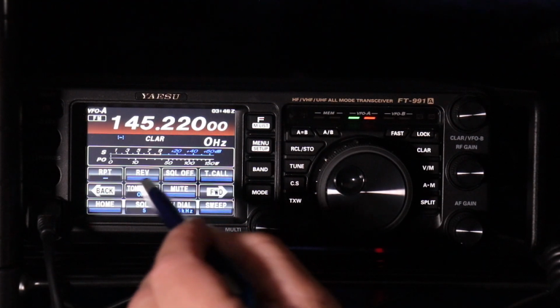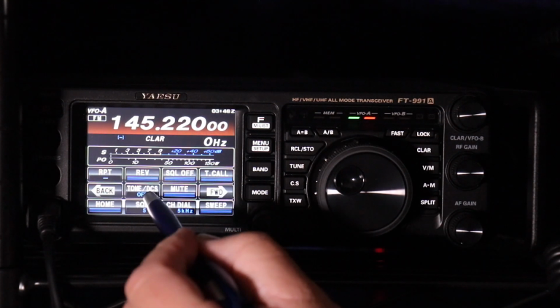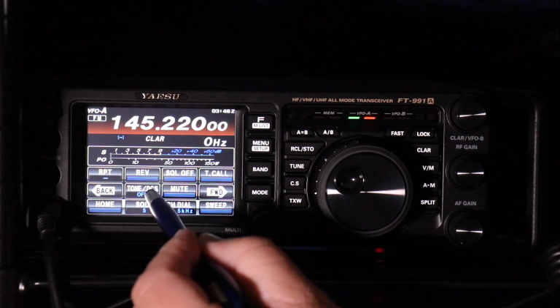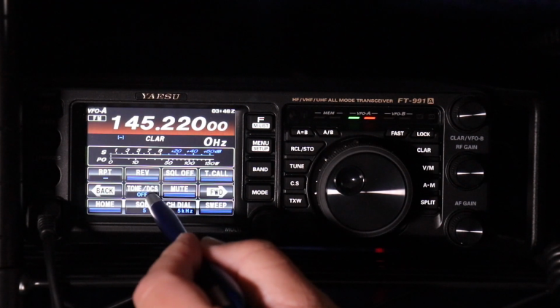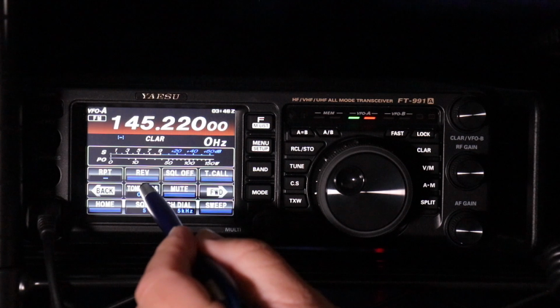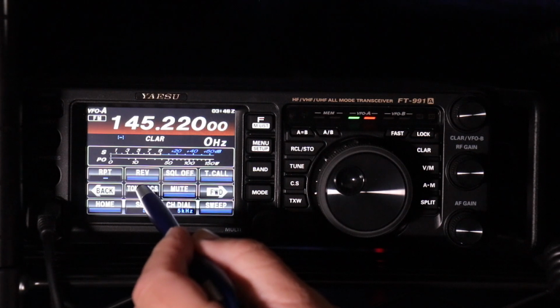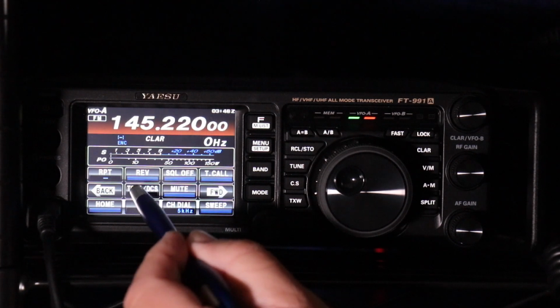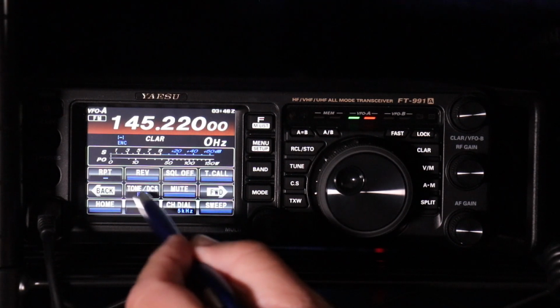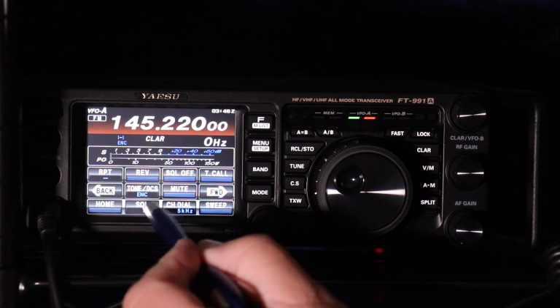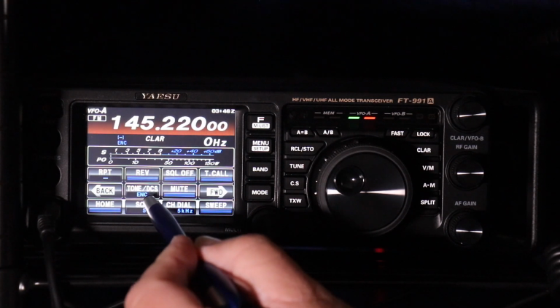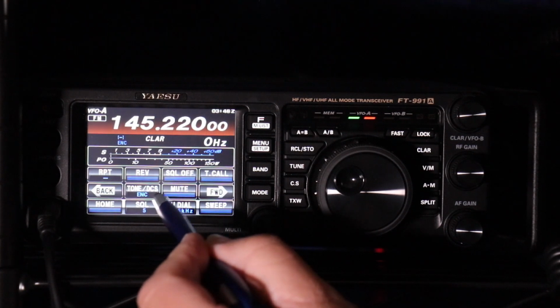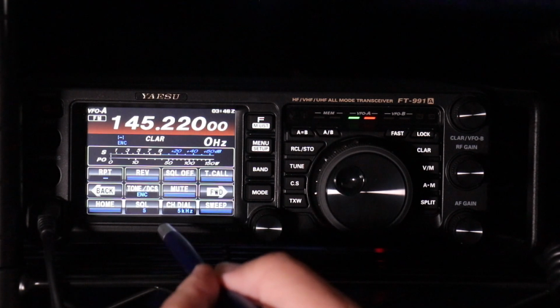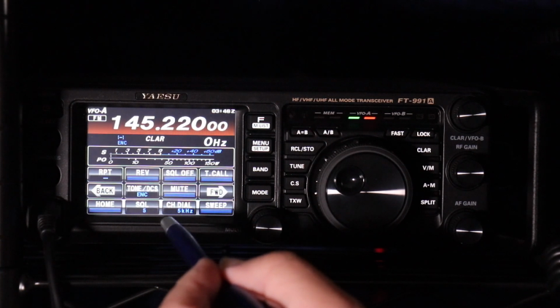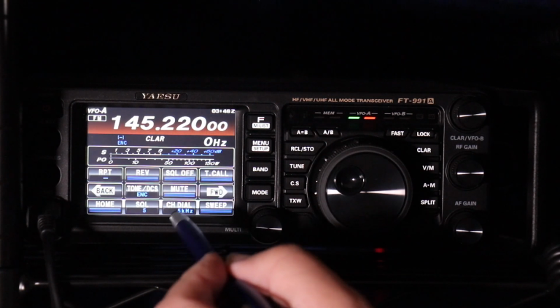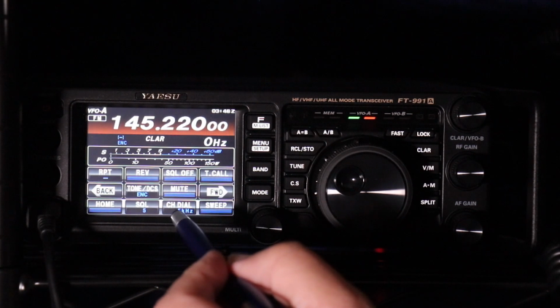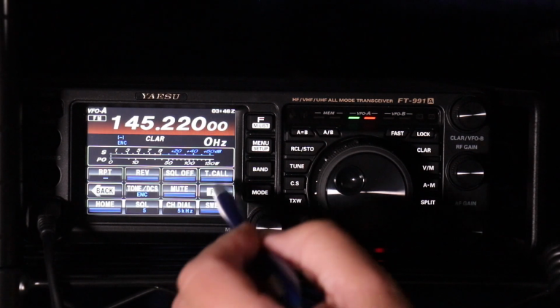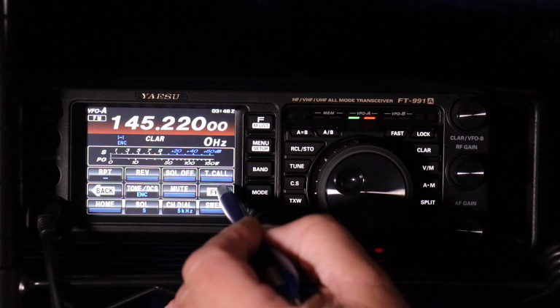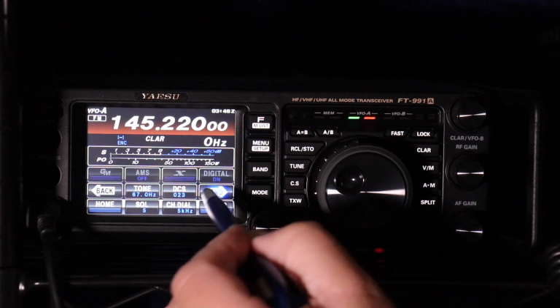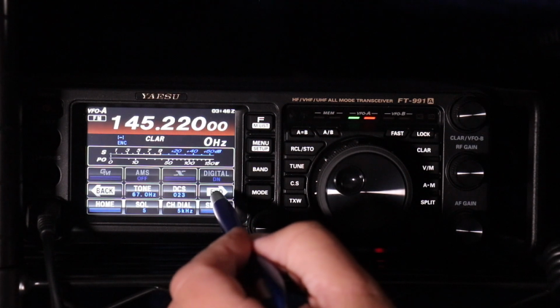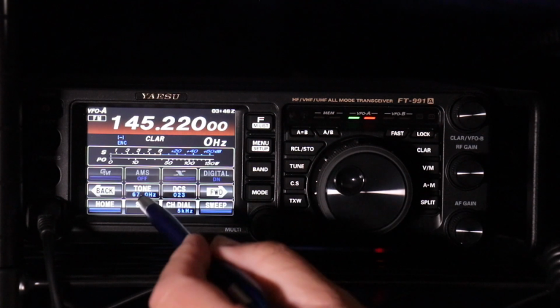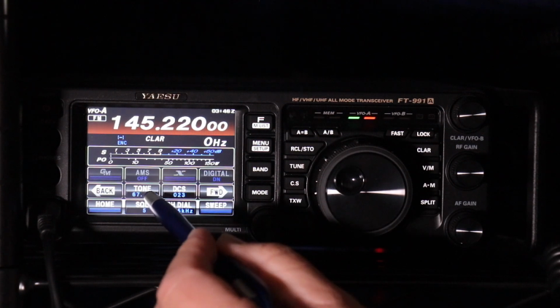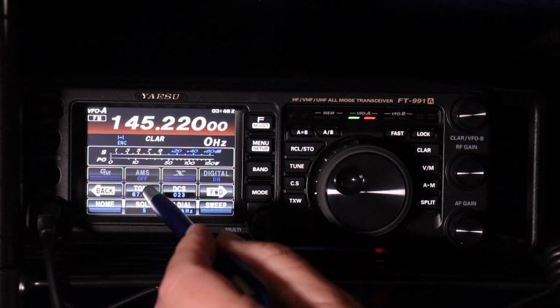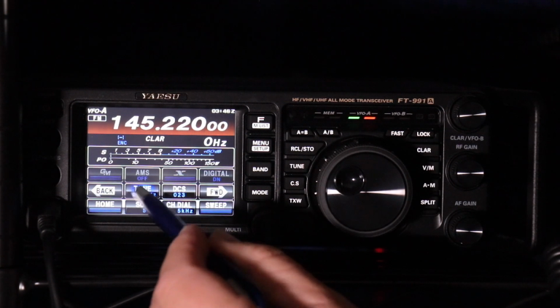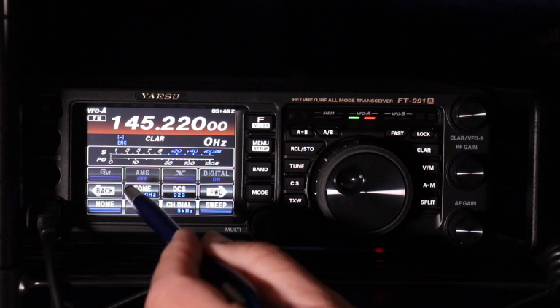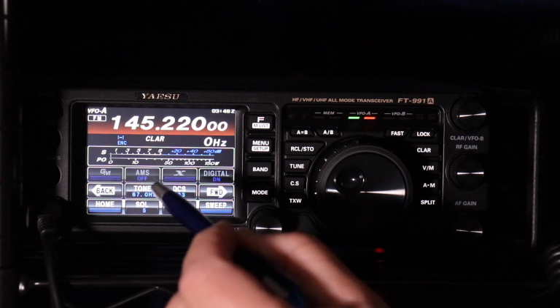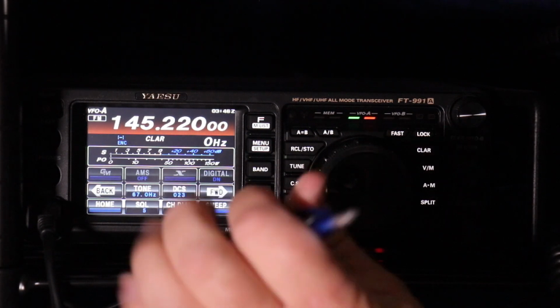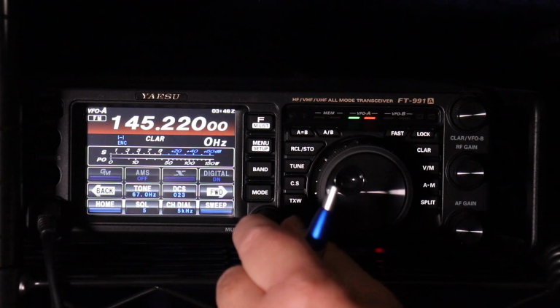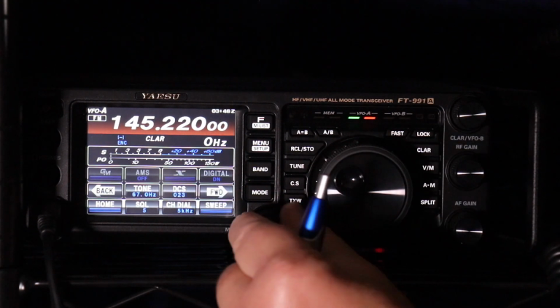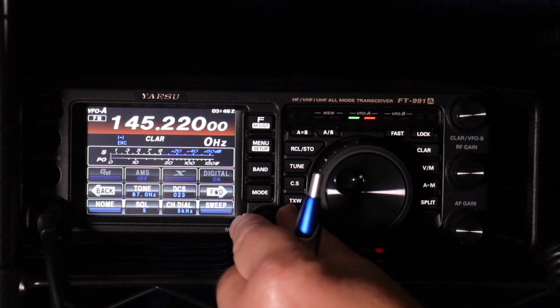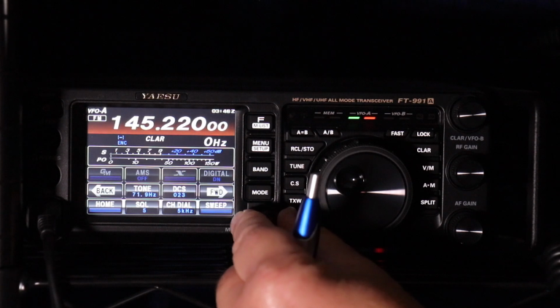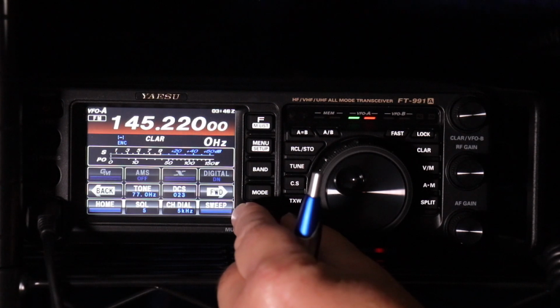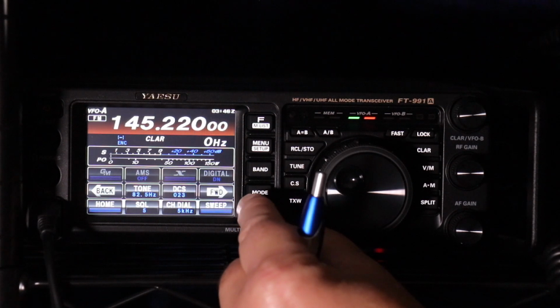Once you're done with that, go to Tone, DCS, and go to Encode — ENC. Then come over to Tone. This is where we're going to enter the PL Tone. In this case, we want 103.5.